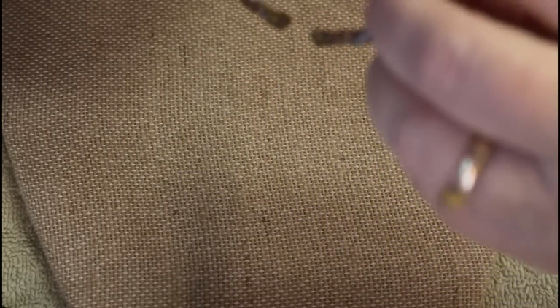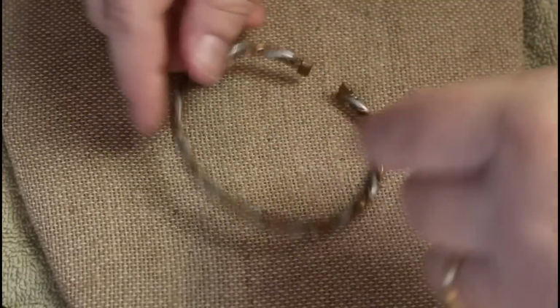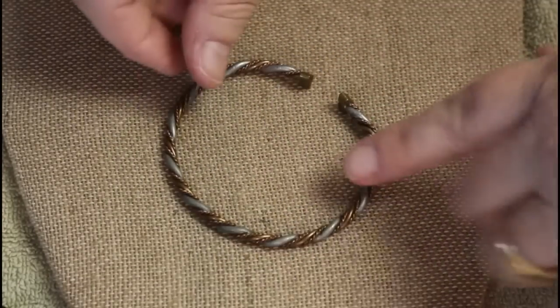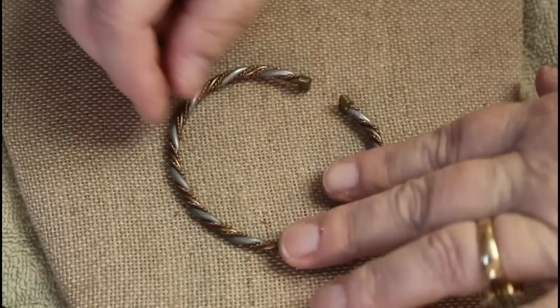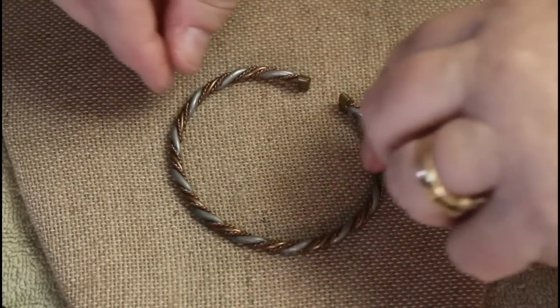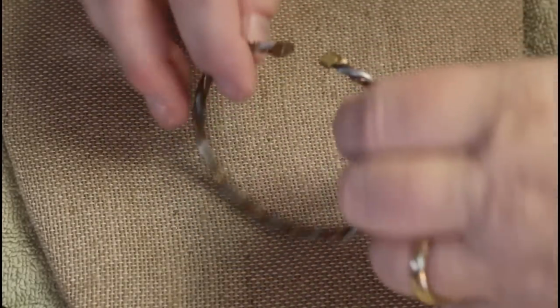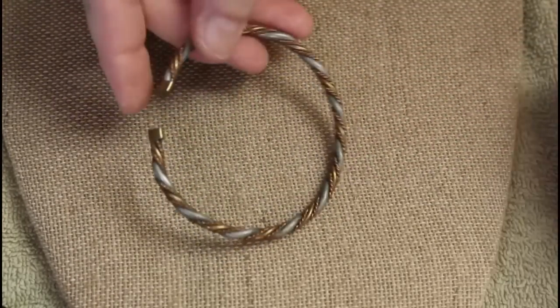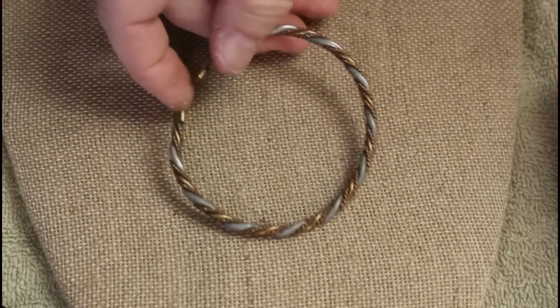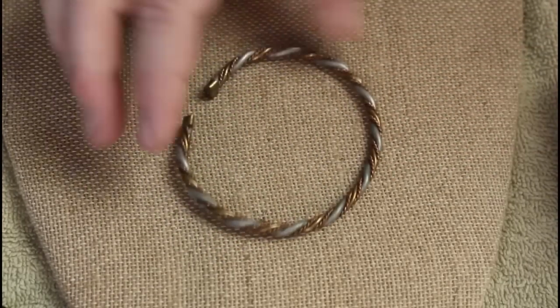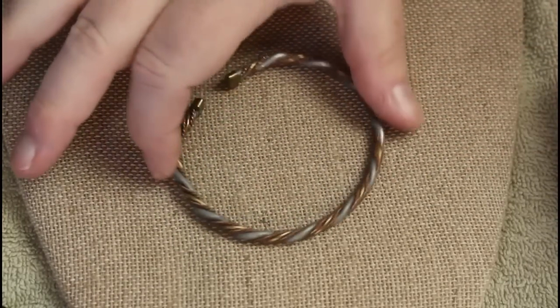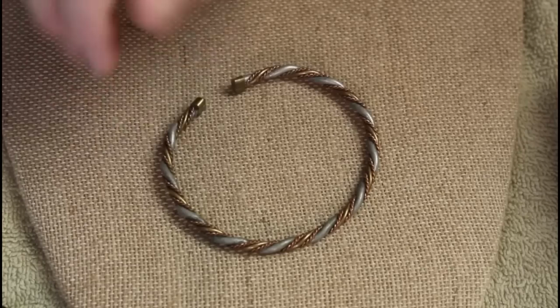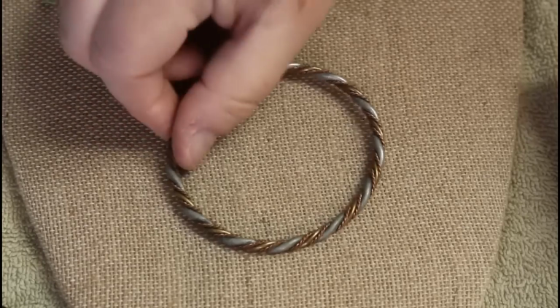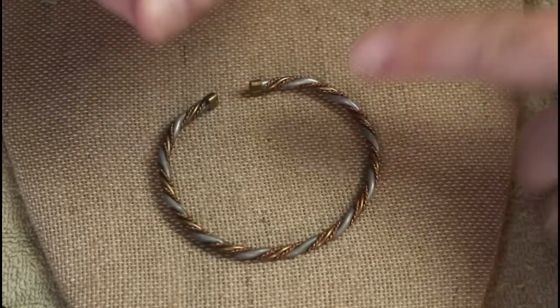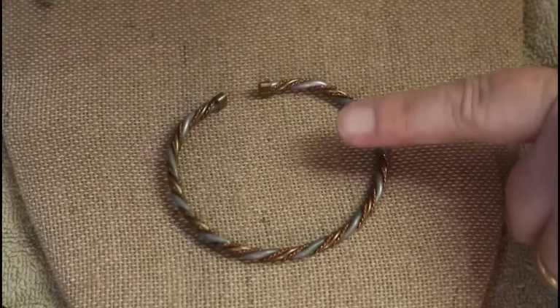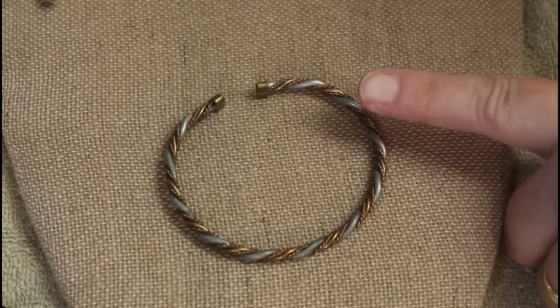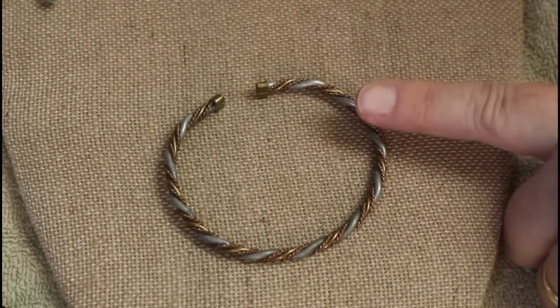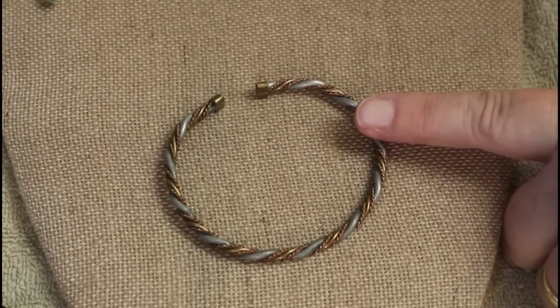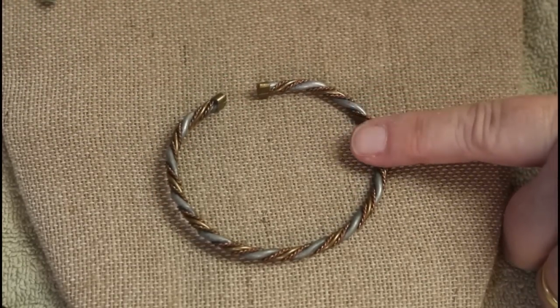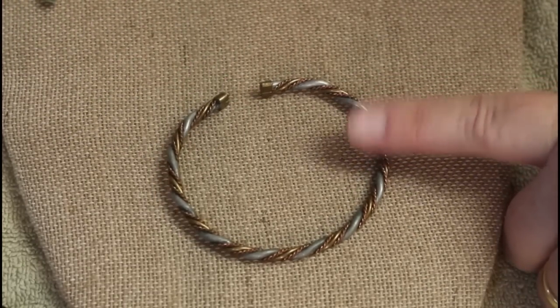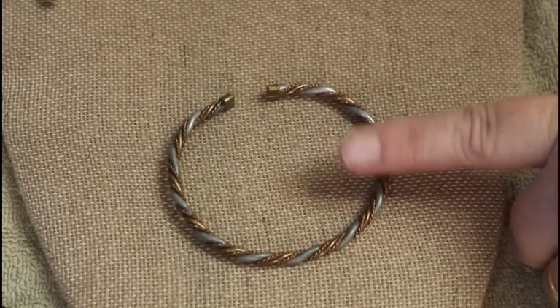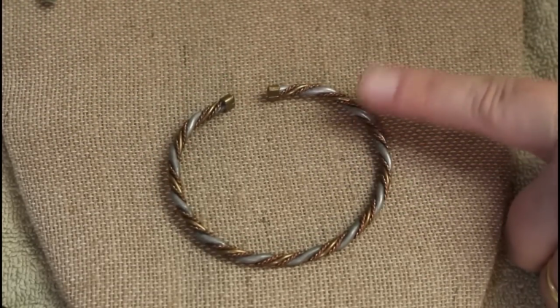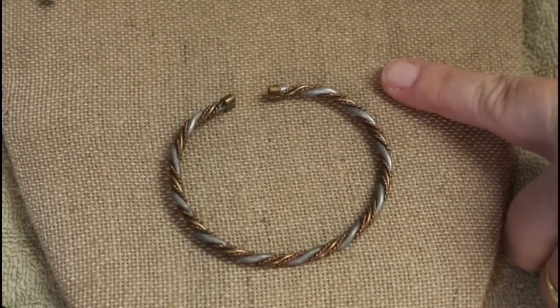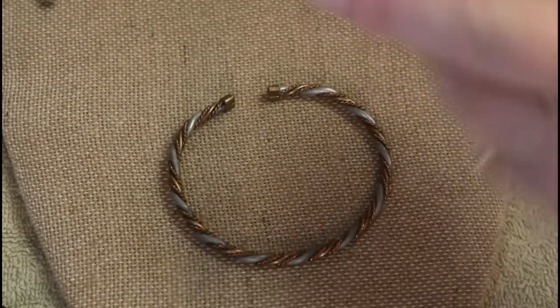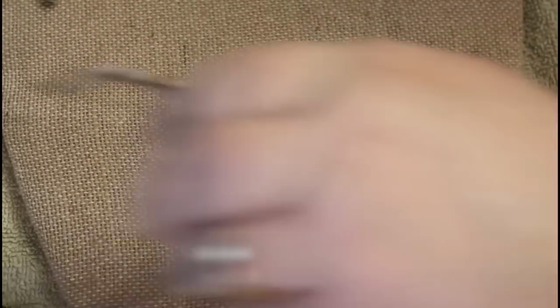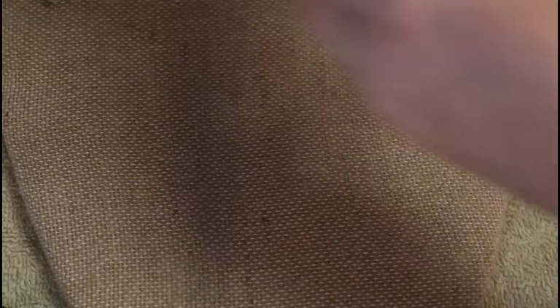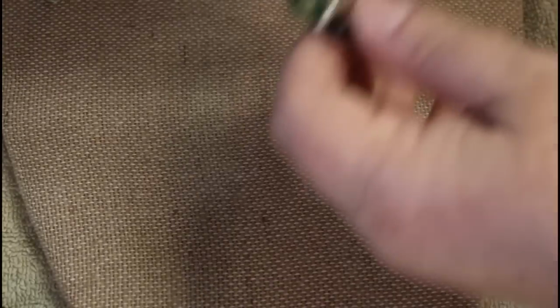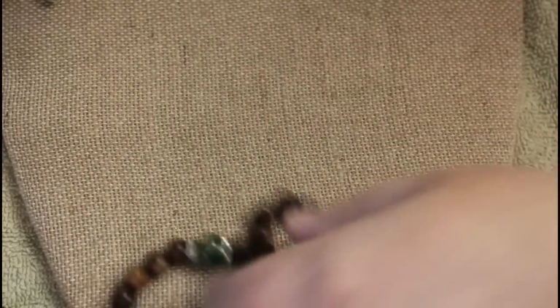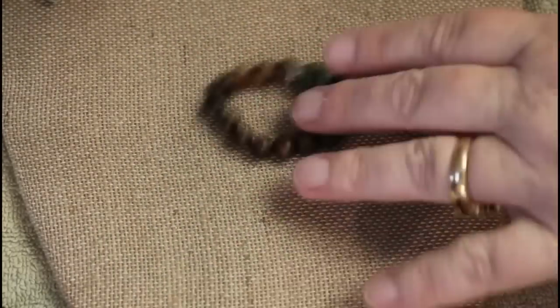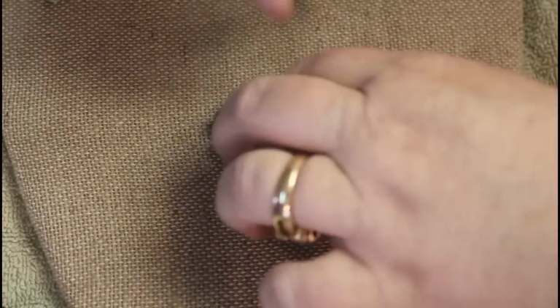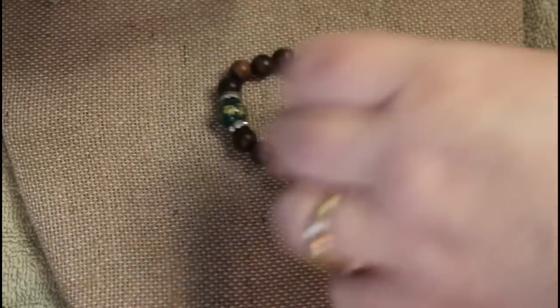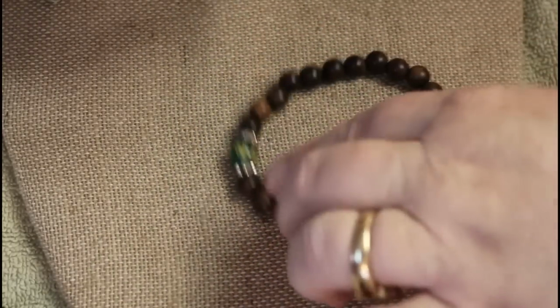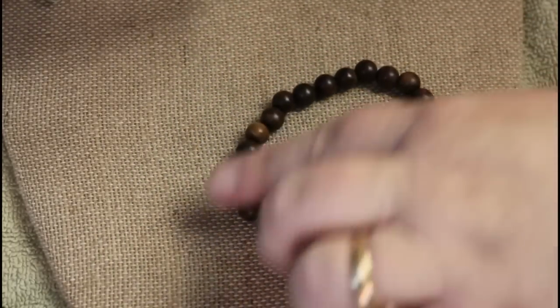Okay, this one is not marked but it is mixed metal — not the same quality as a Stella & Dot but you know, somebody like that. We have wooden beads.